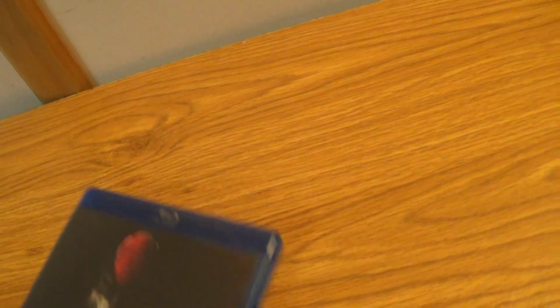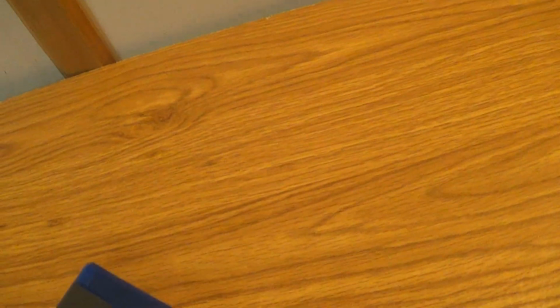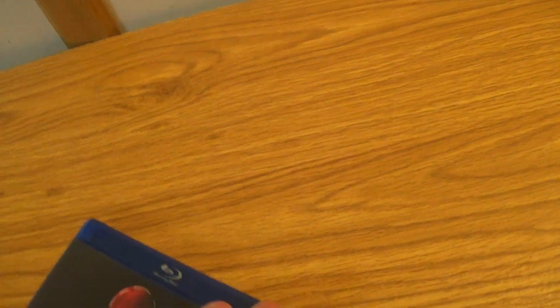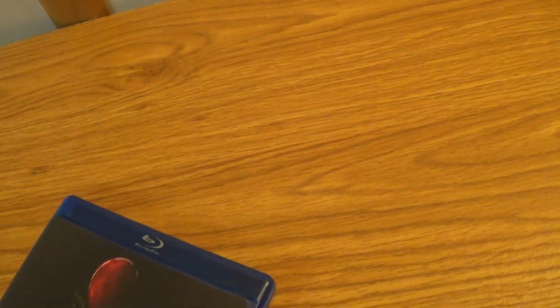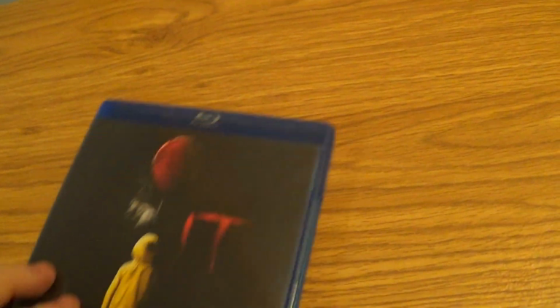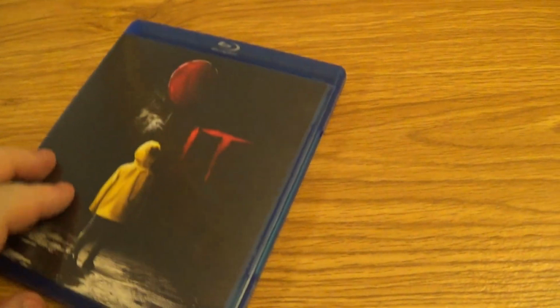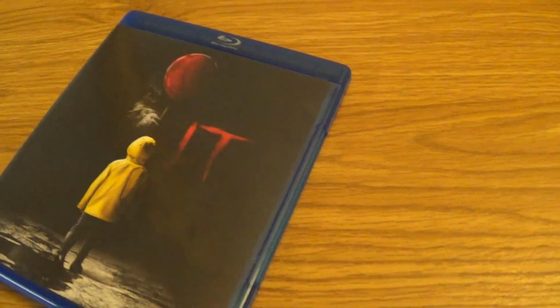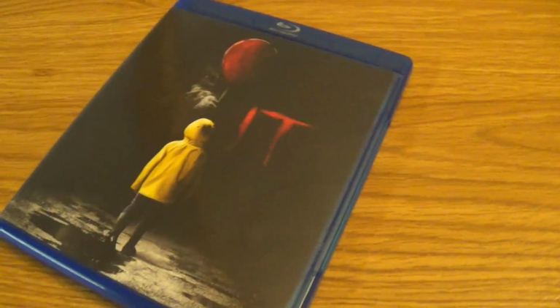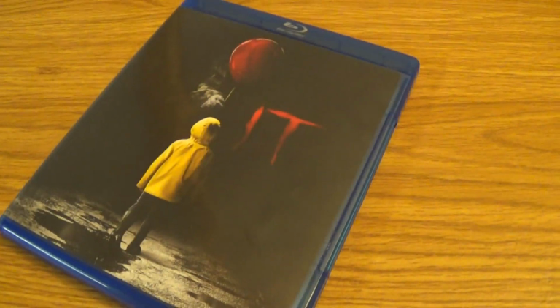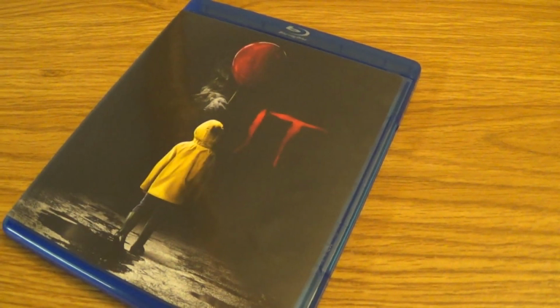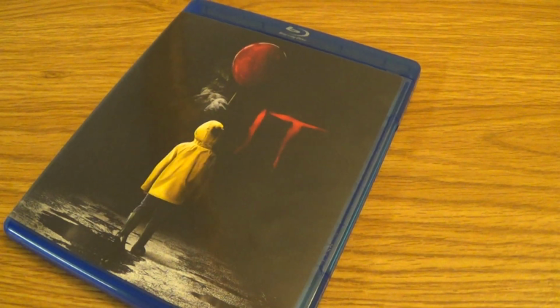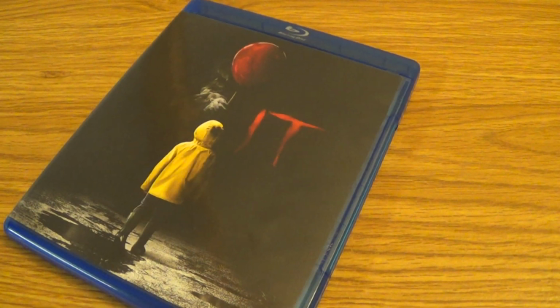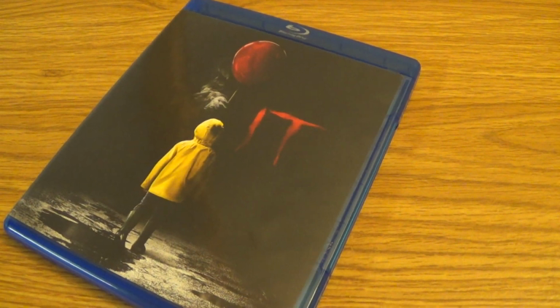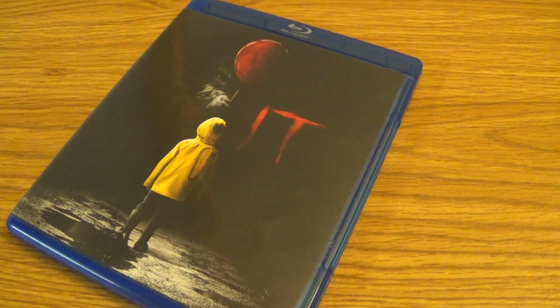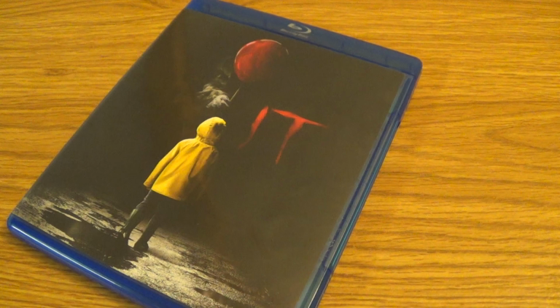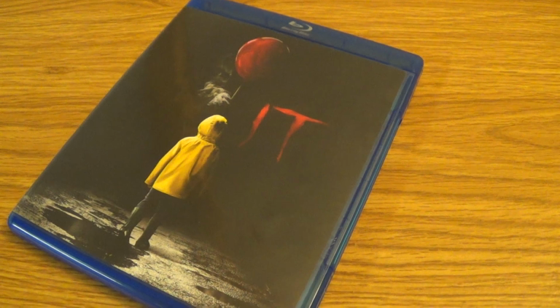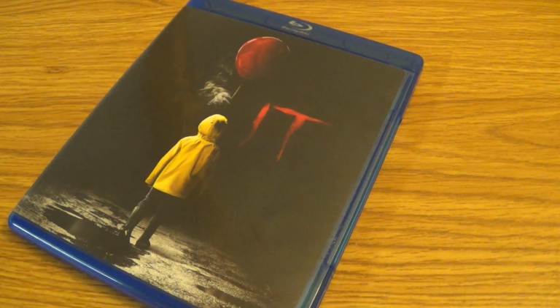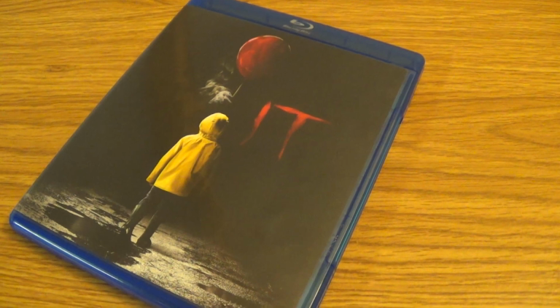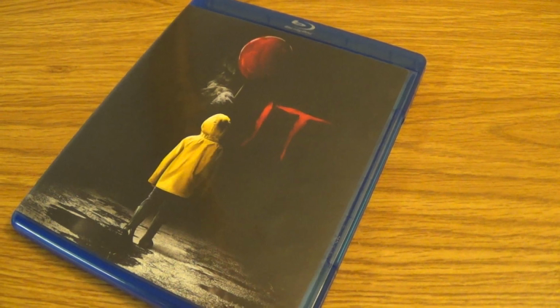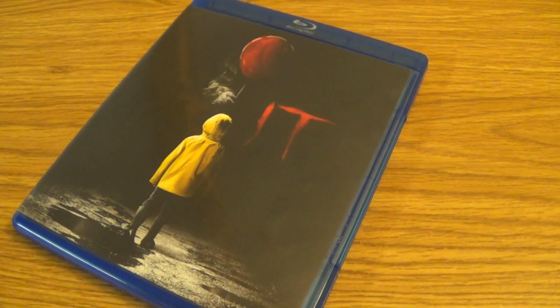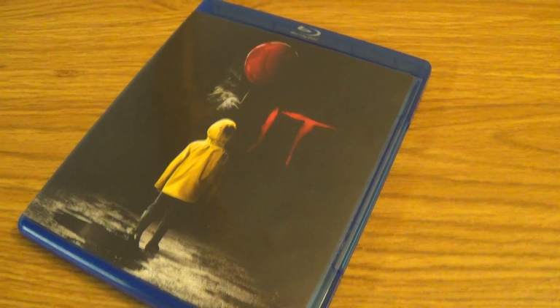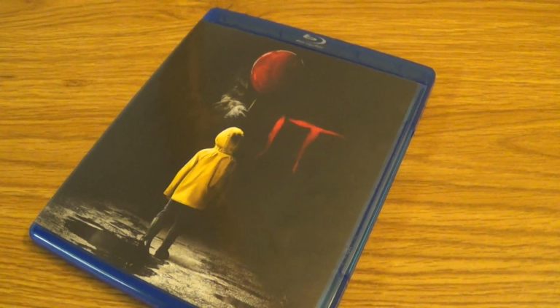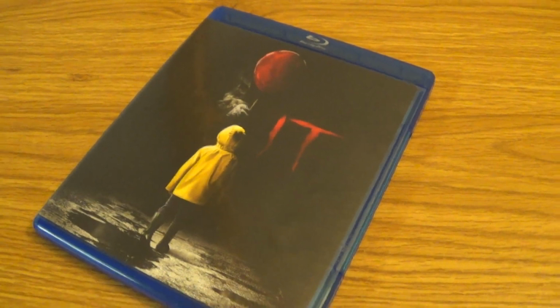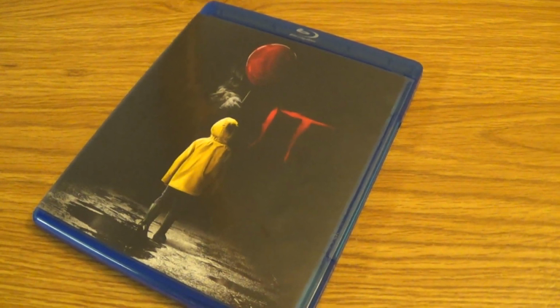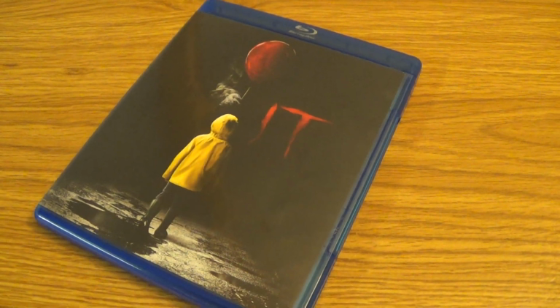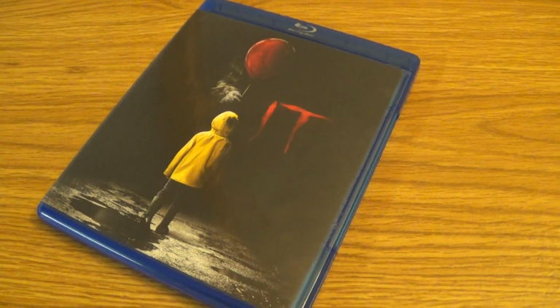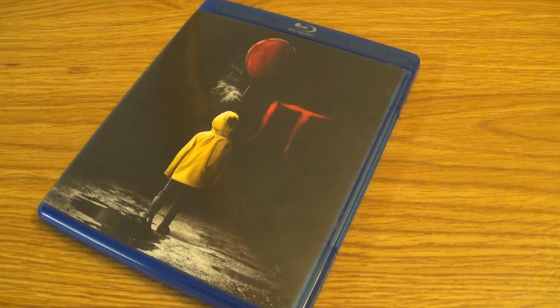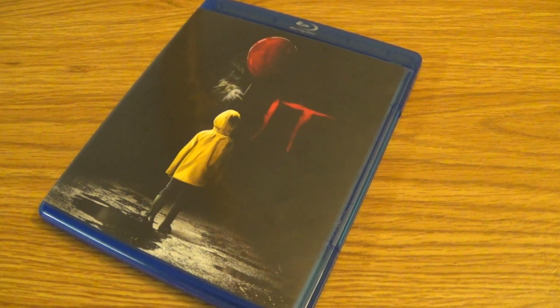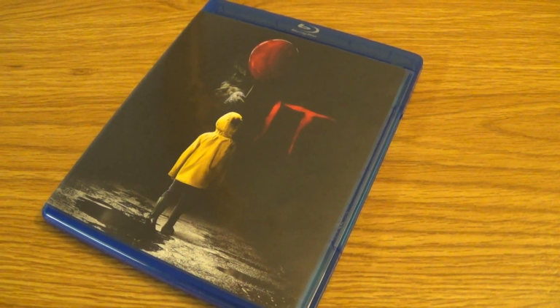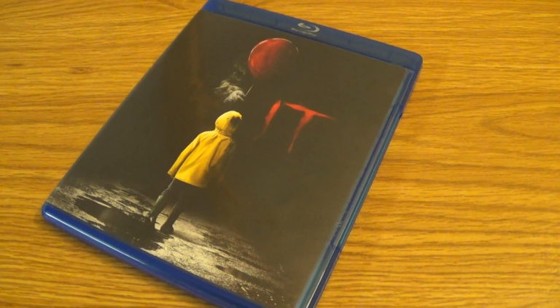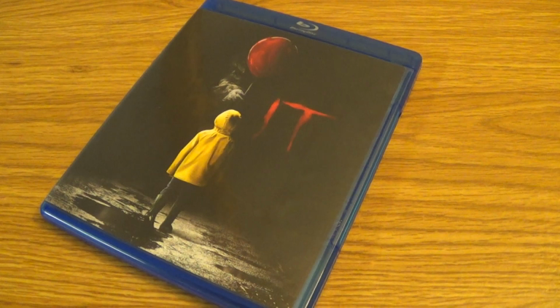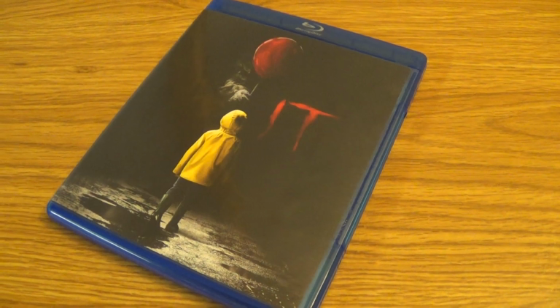So there you have it guys, that was my unboxing of the 2017 Stephen King's It Blu-ray. I'm out of here, adios.